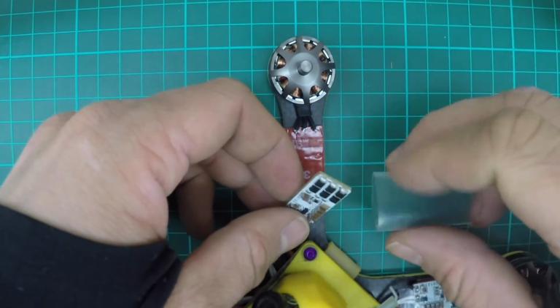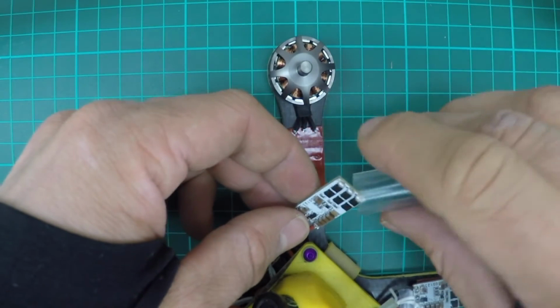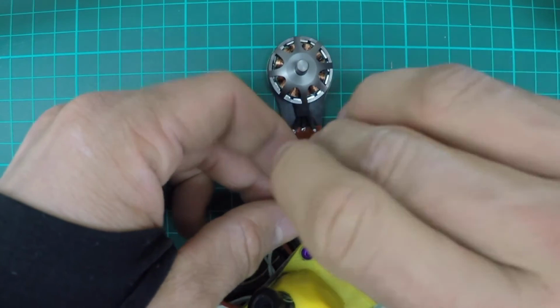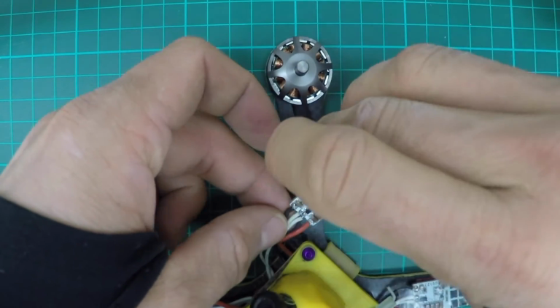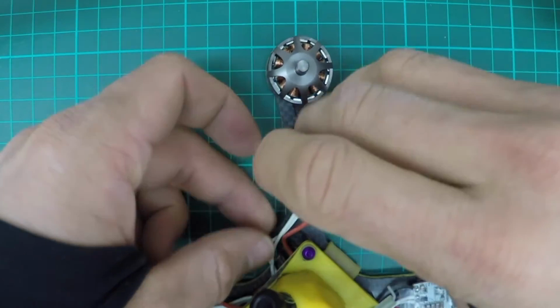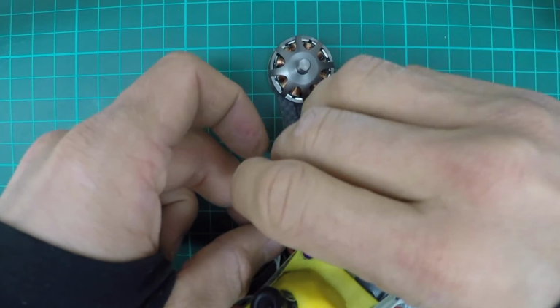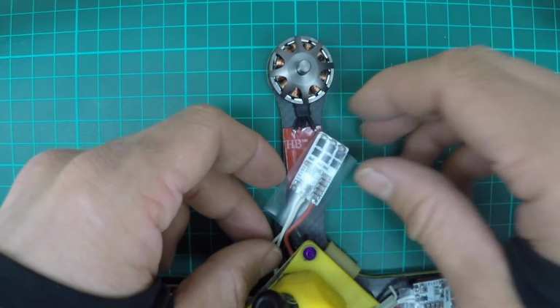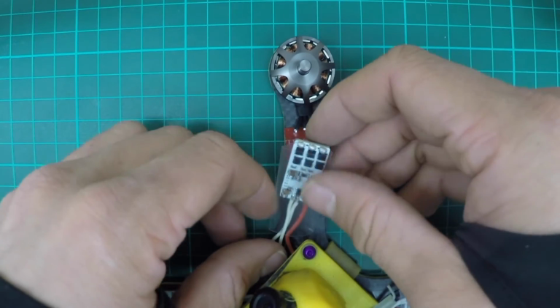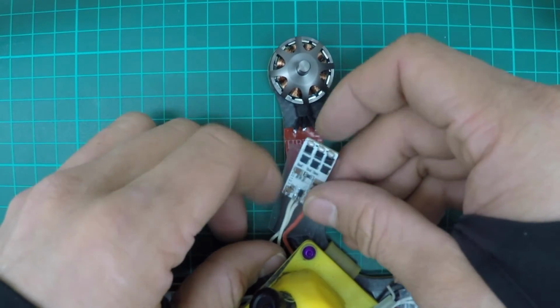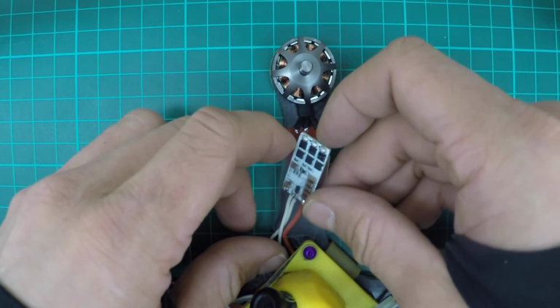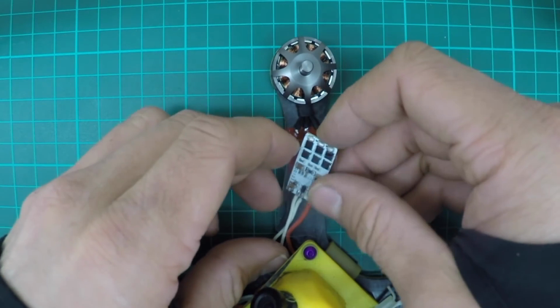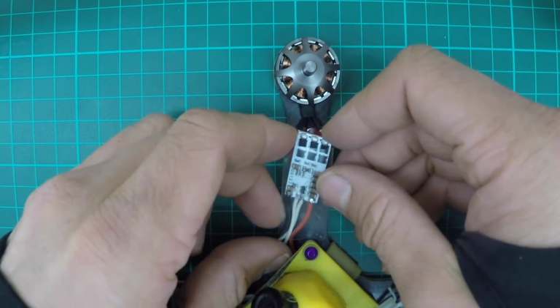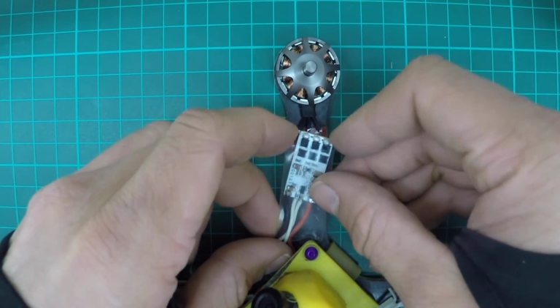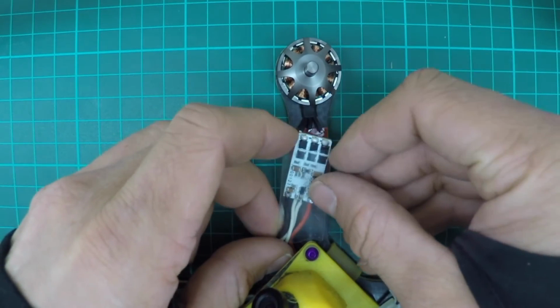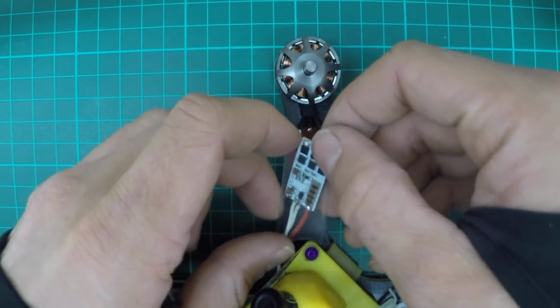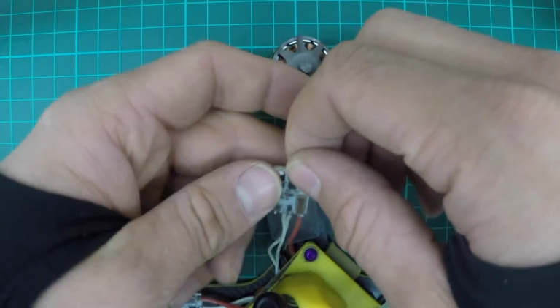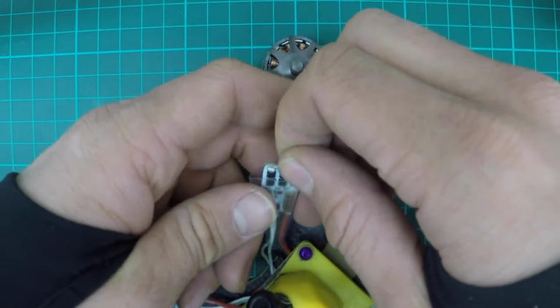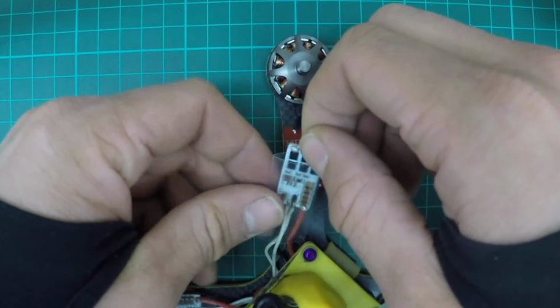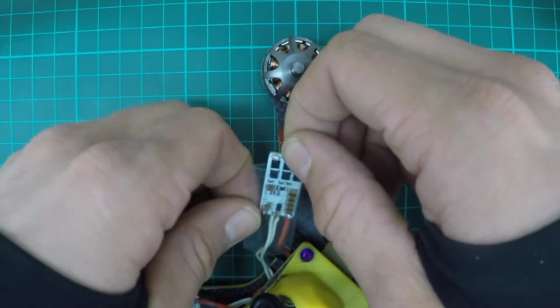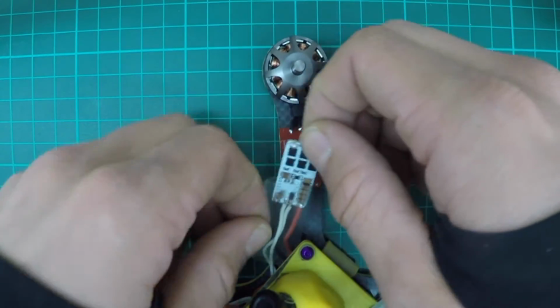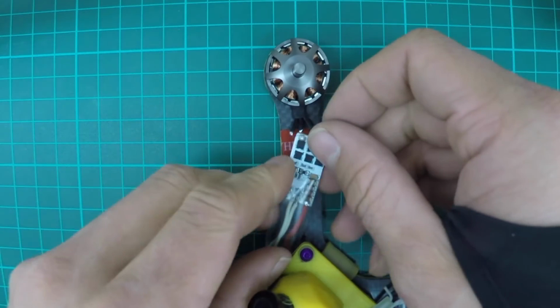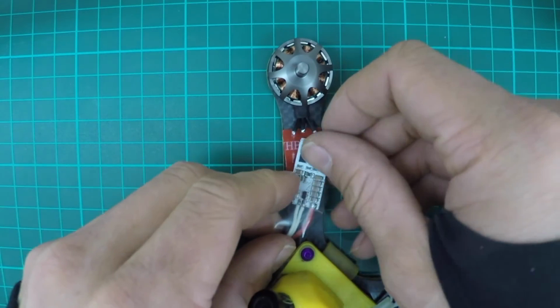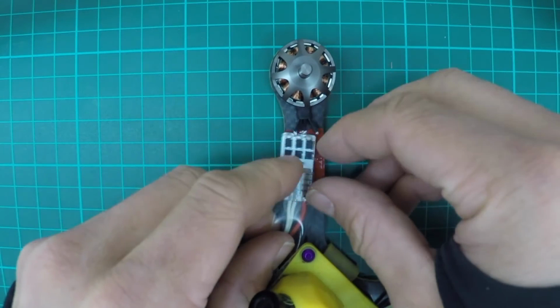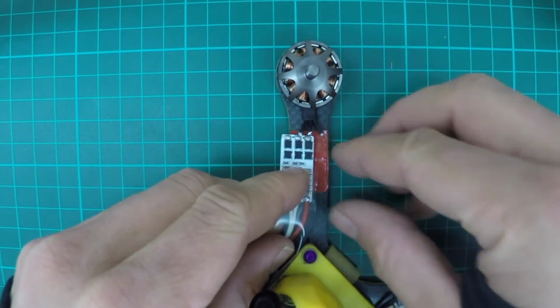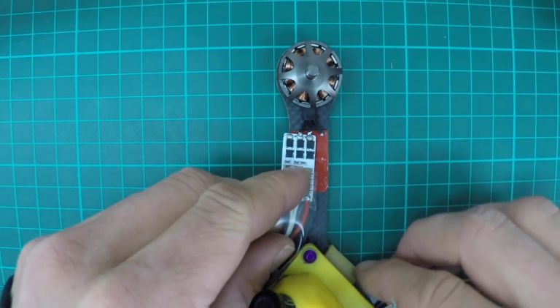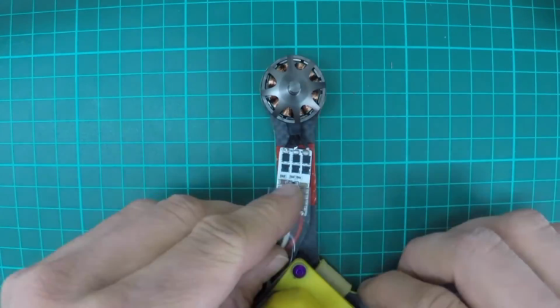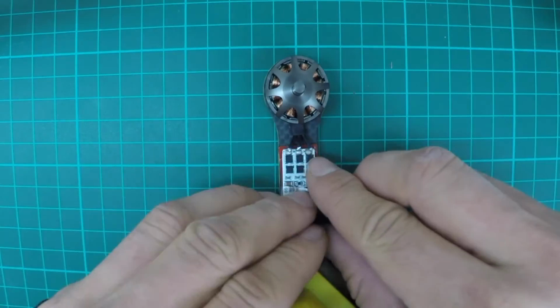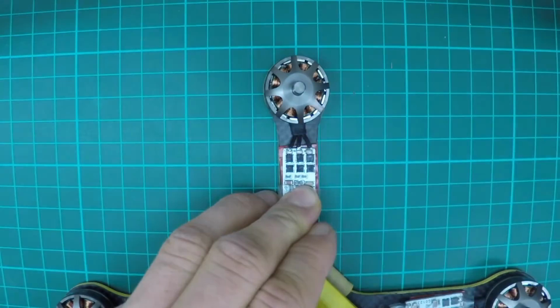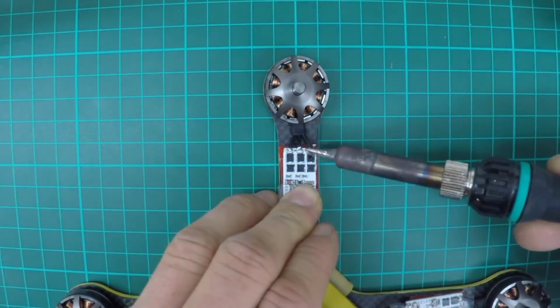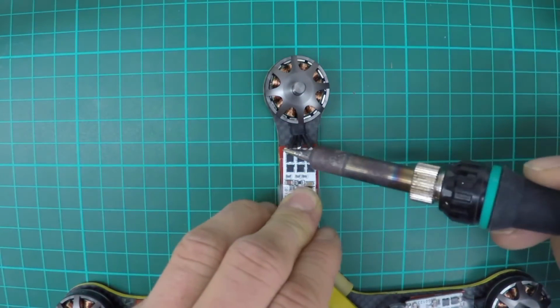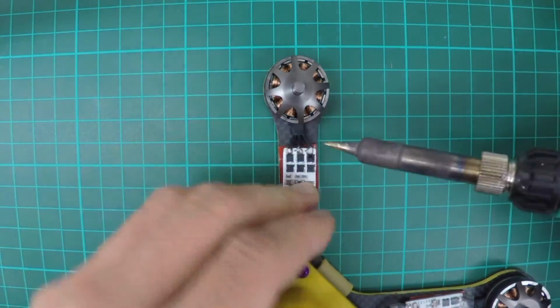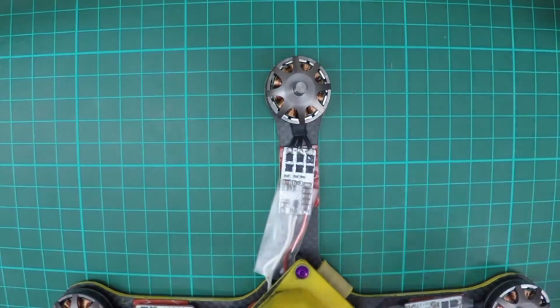Then put the heat shrink back over, making sure that you're exposing the pads for the motor to get soldered on. Solder on the motor.